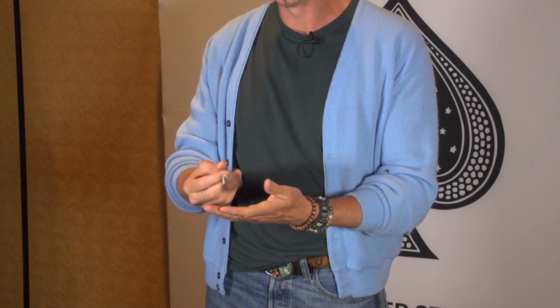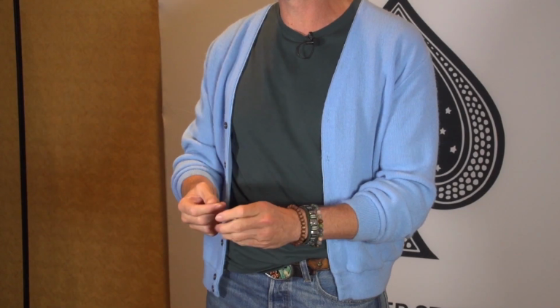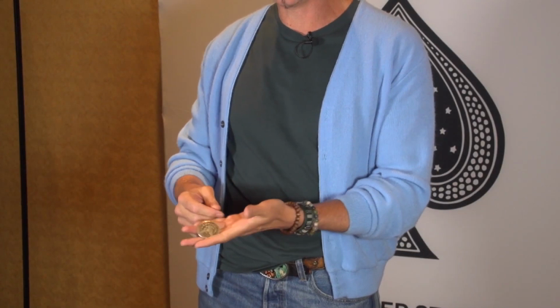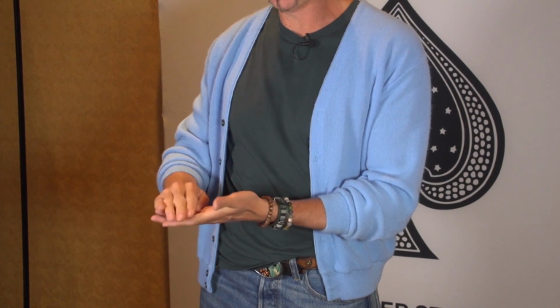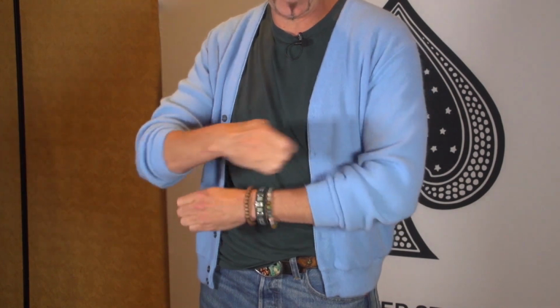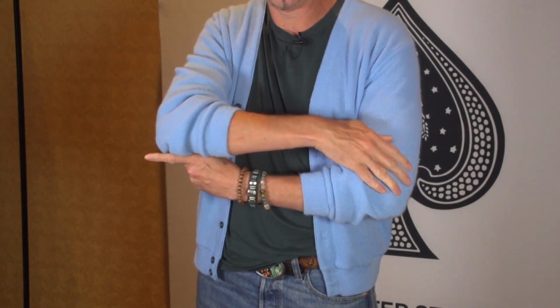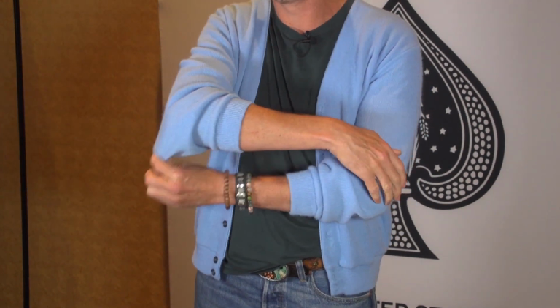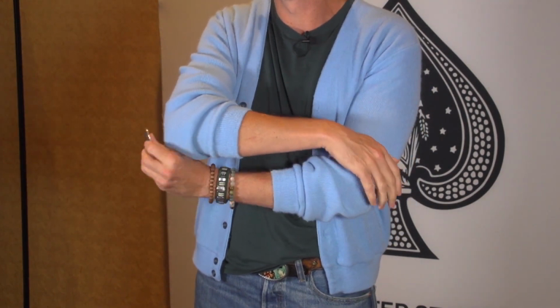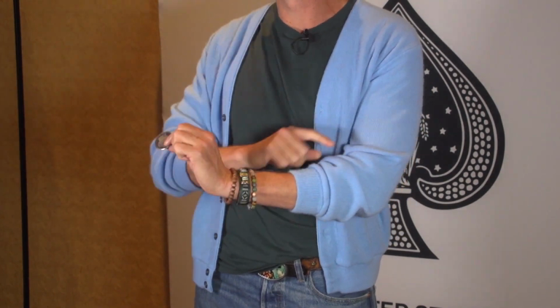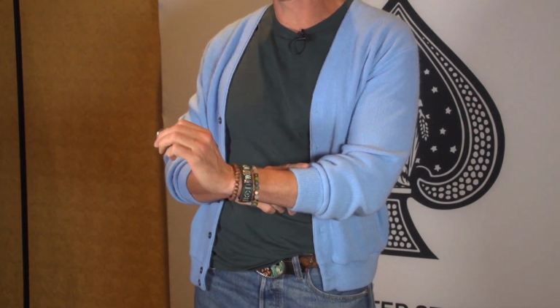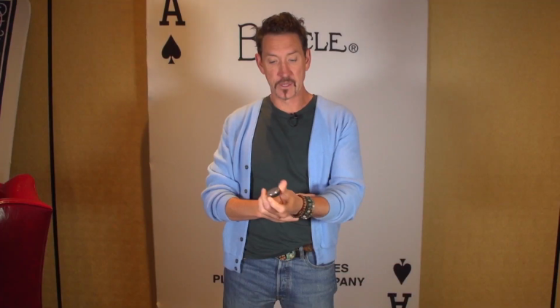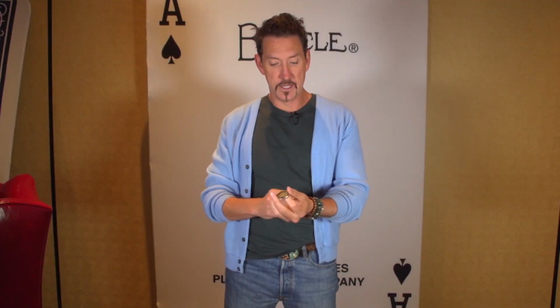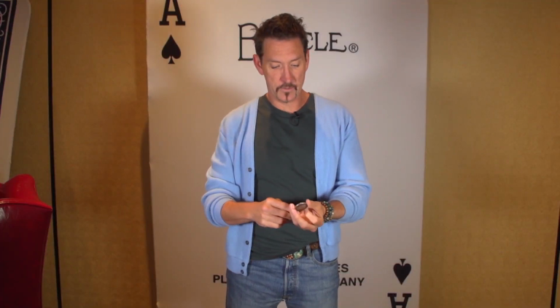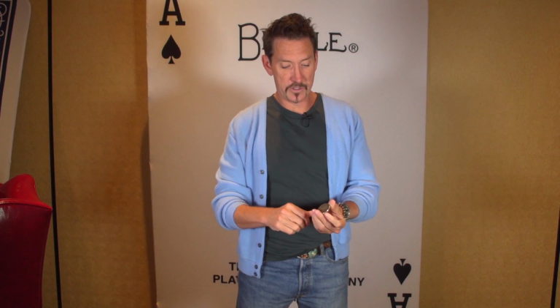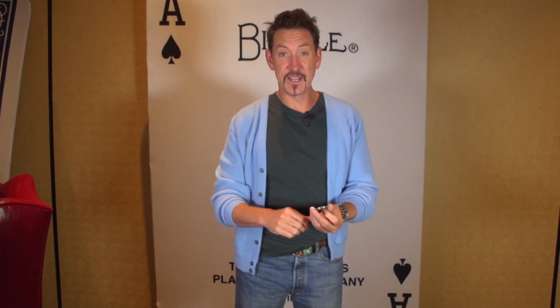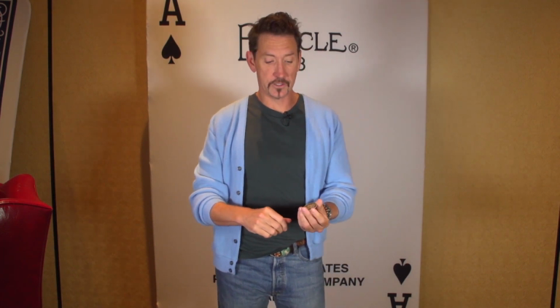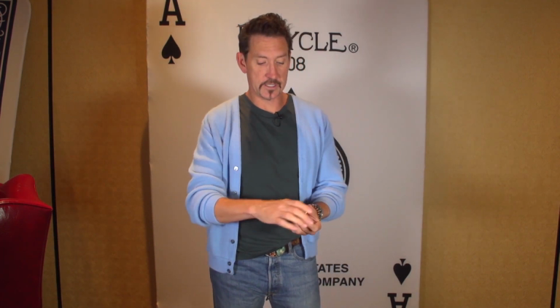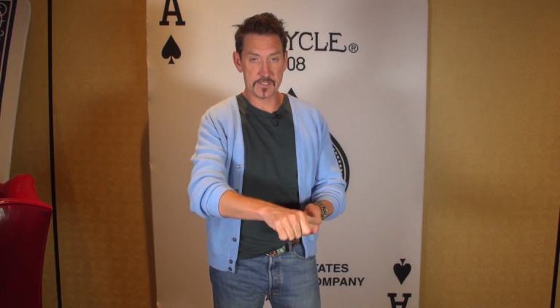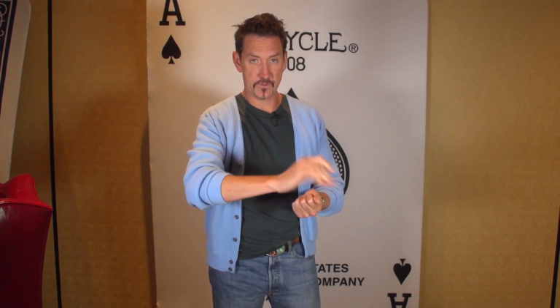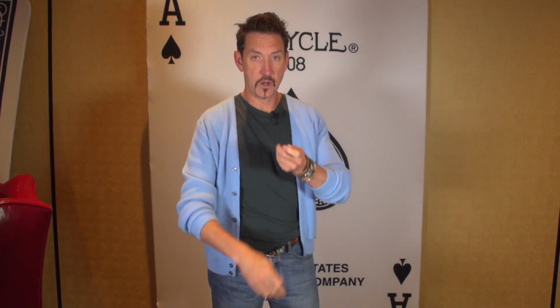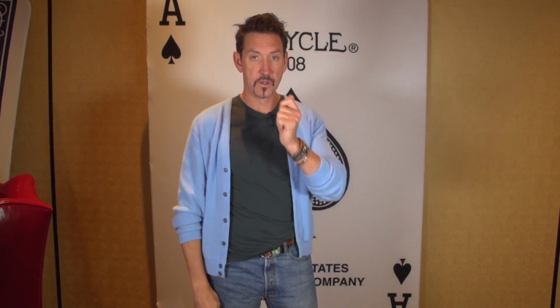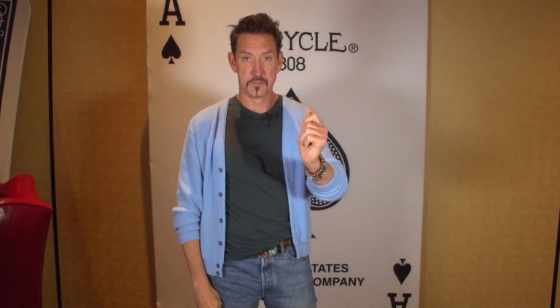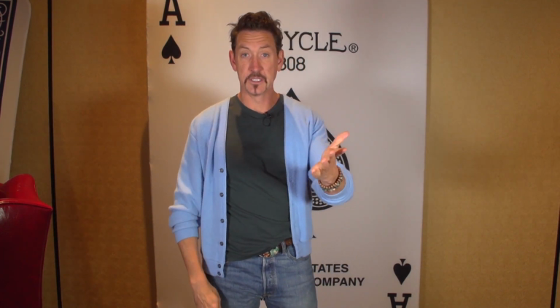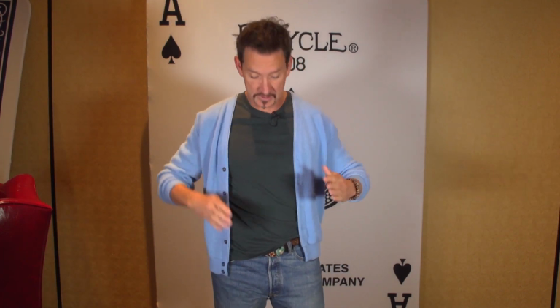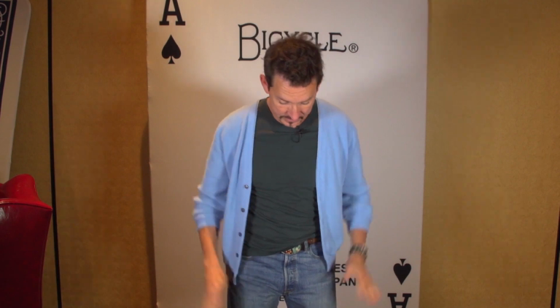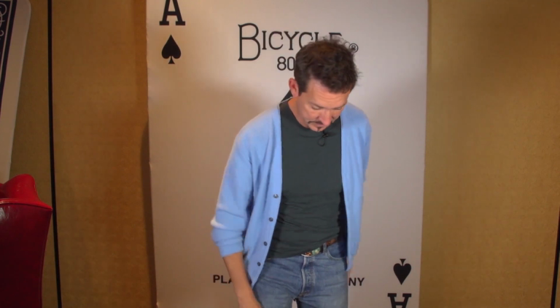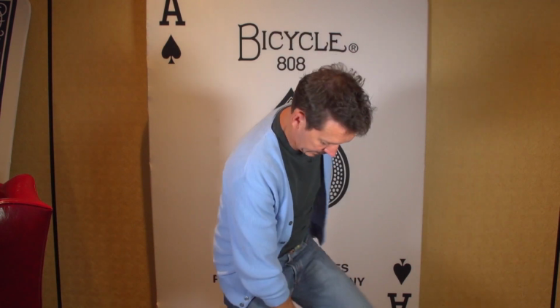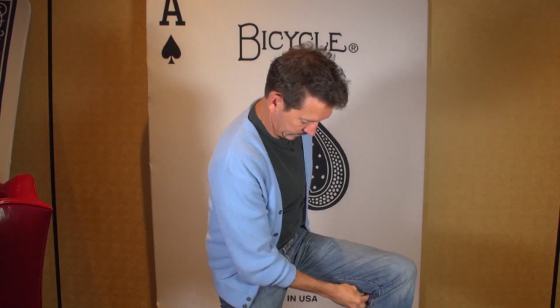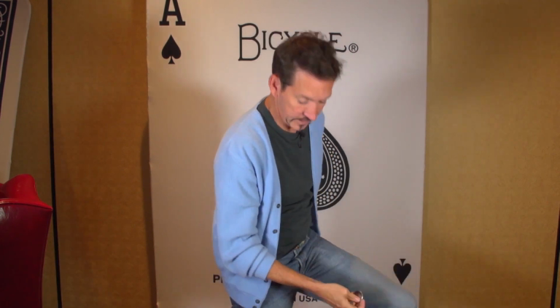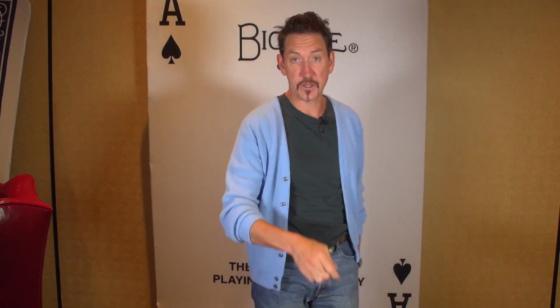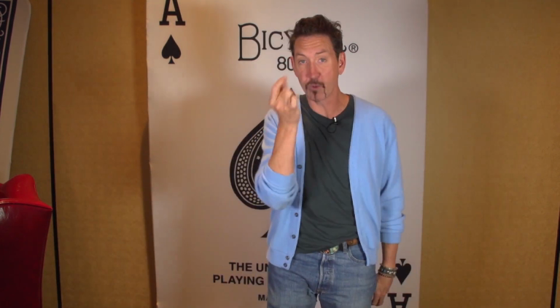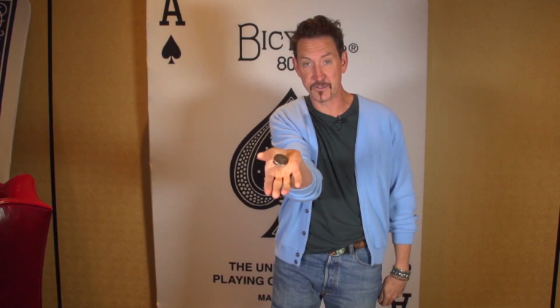We'll do that again. Watch from here to there. One more time — if I give it a little toss like this, looks like it disappears. Doesn't go here; it gets stuck right underneath.